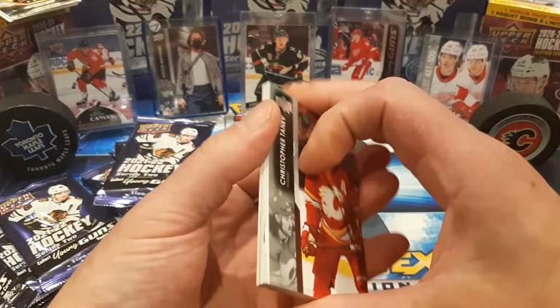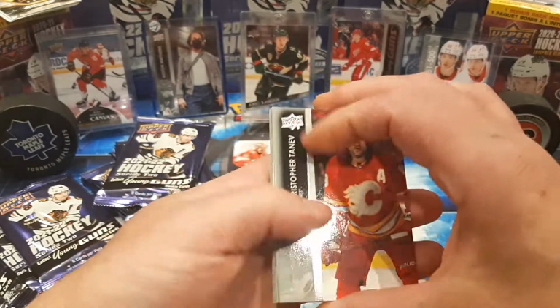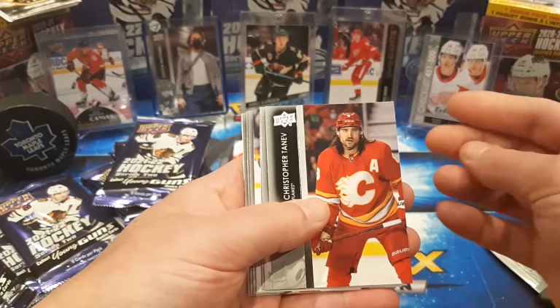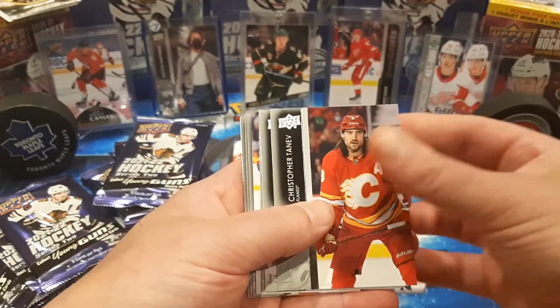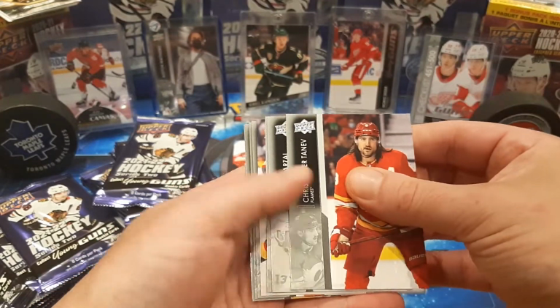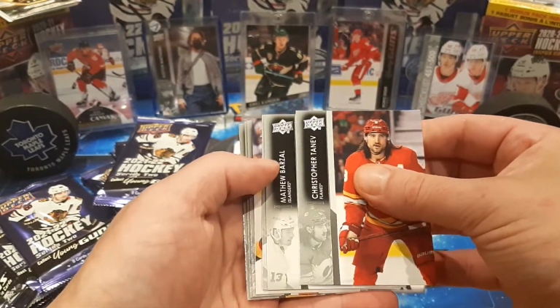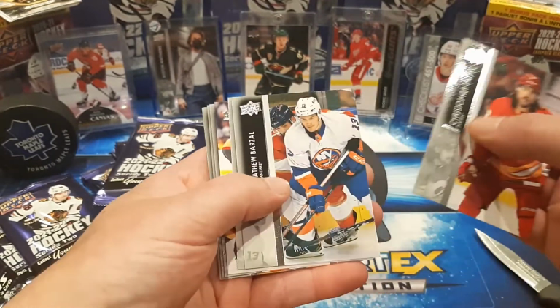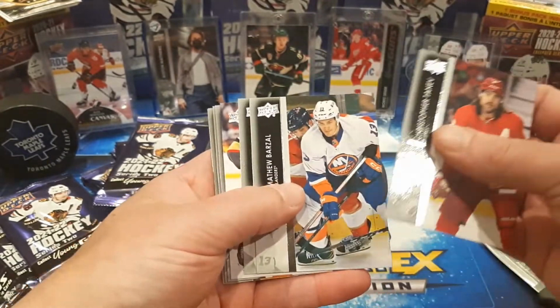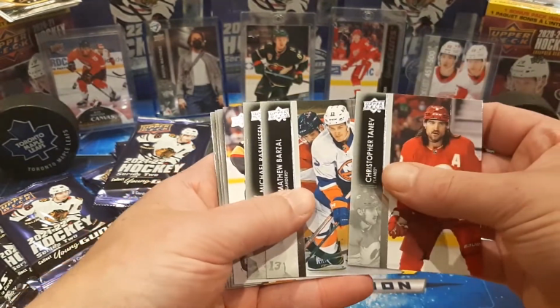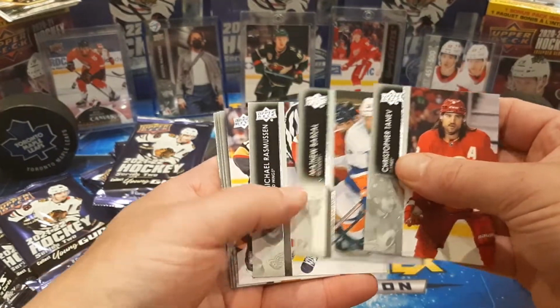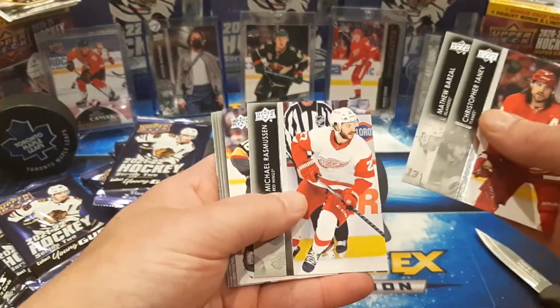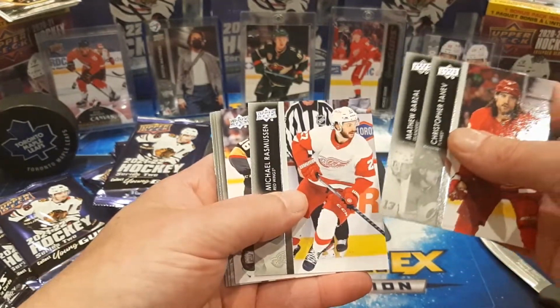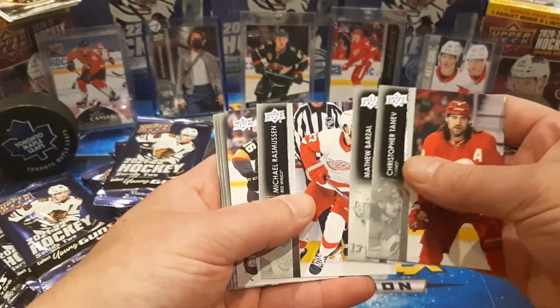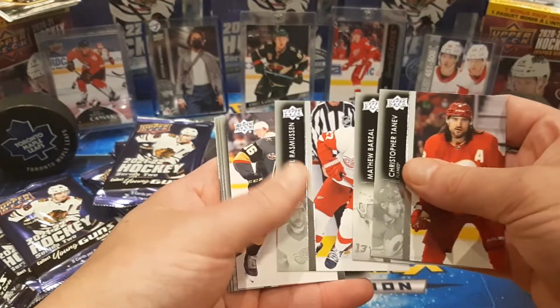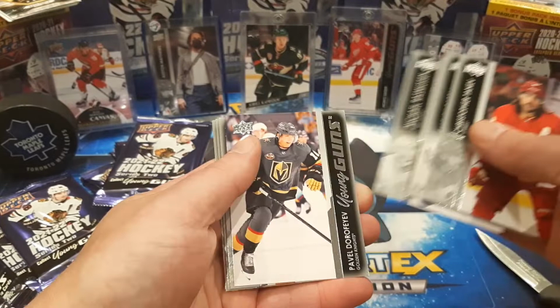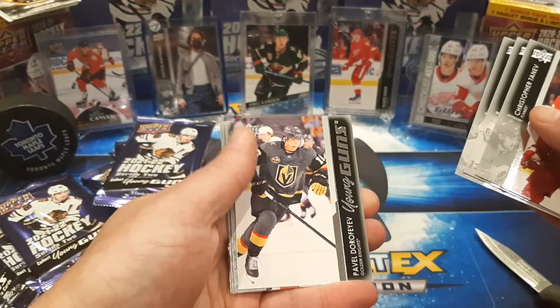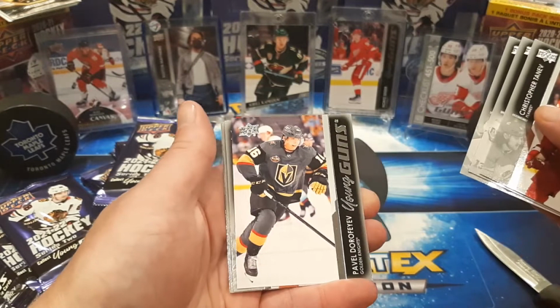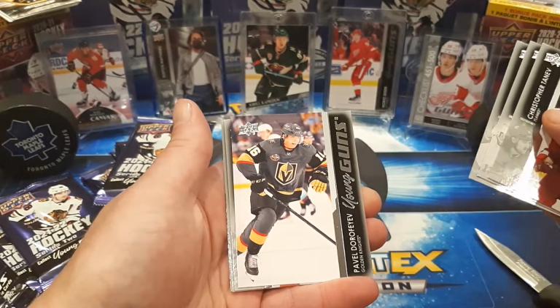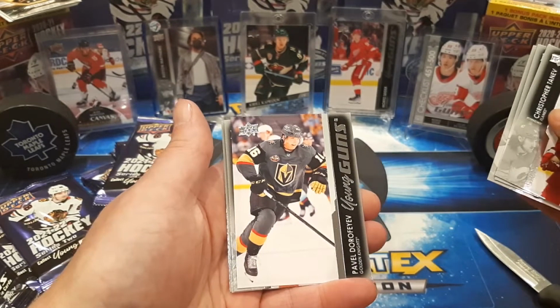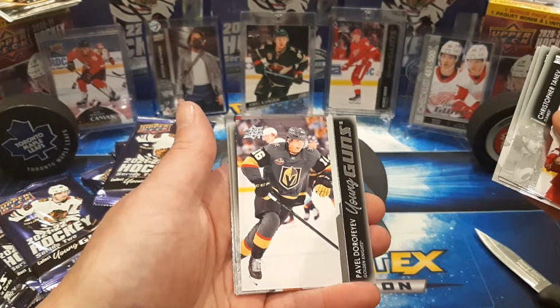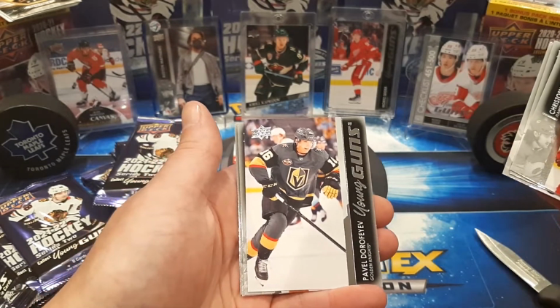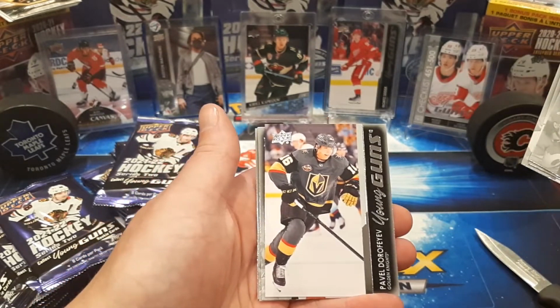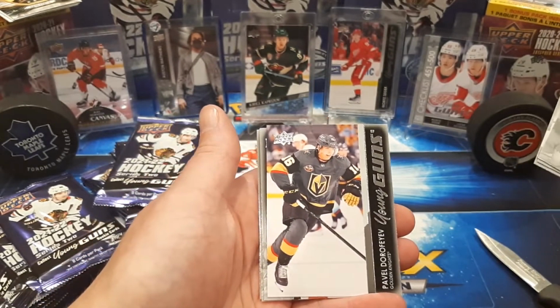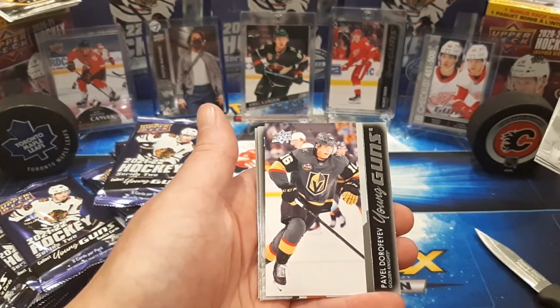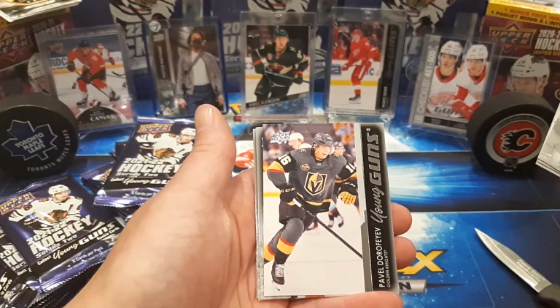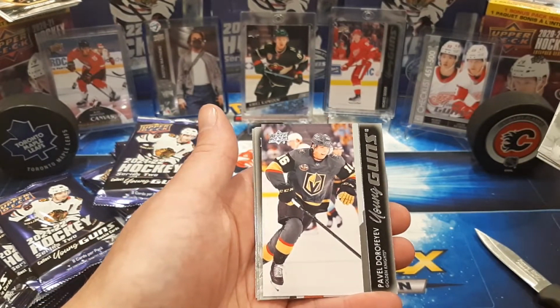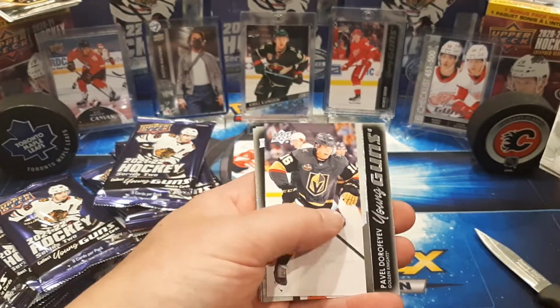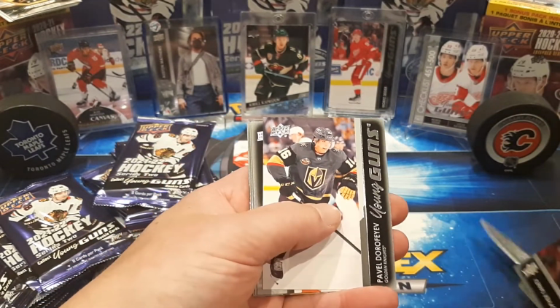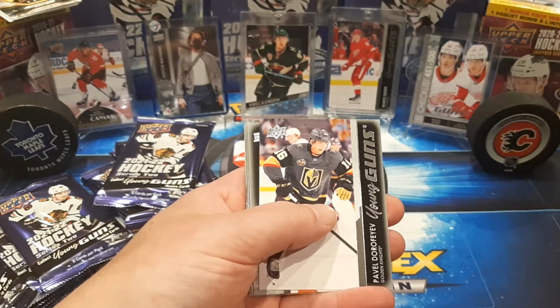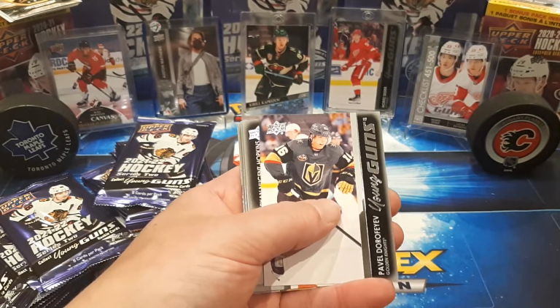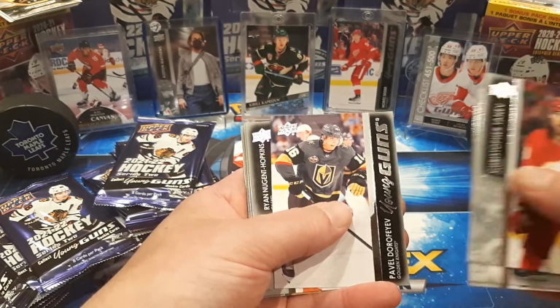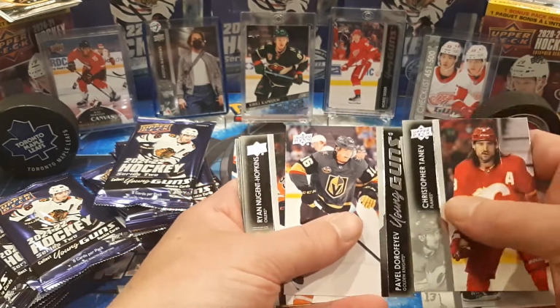I'm going to put it at the back. We've got Tanev, Barzal, Rasmussen, and we've got a Young Gun — Pavel Dorofyev, Young Gun, in our first pack.